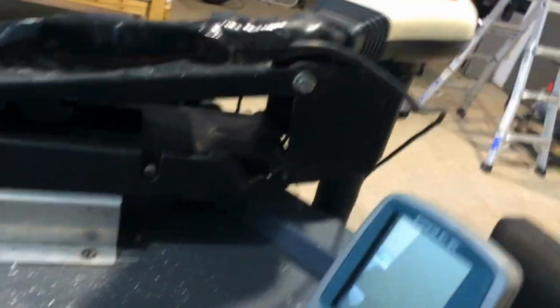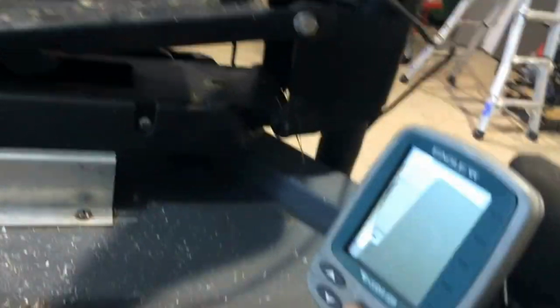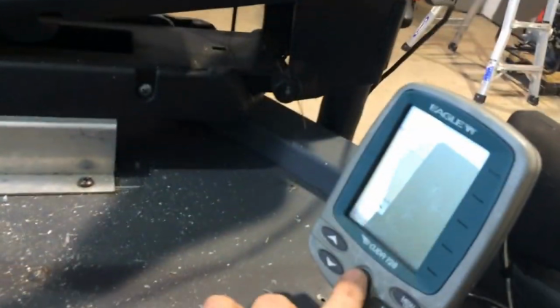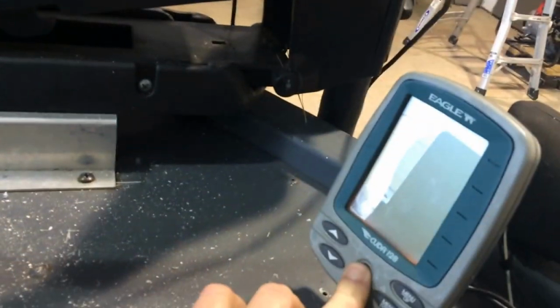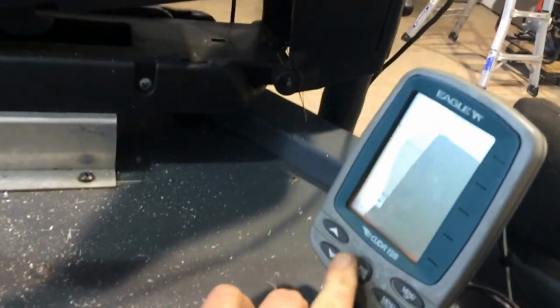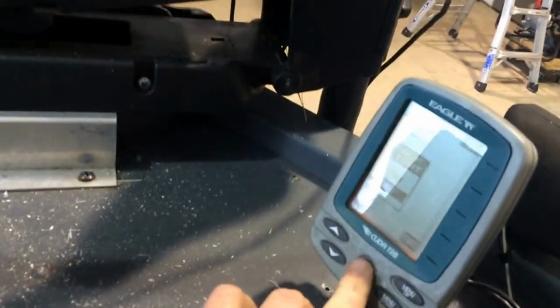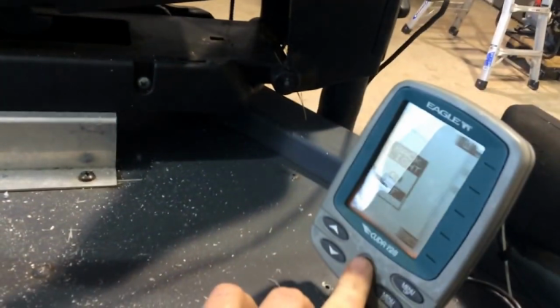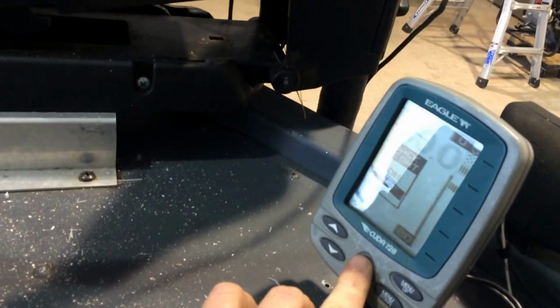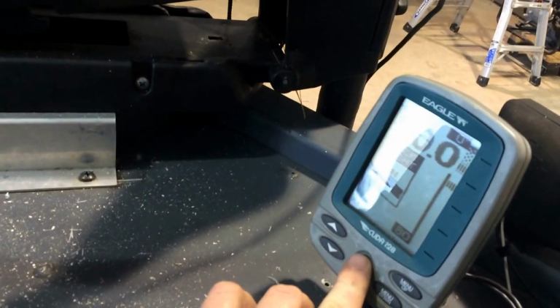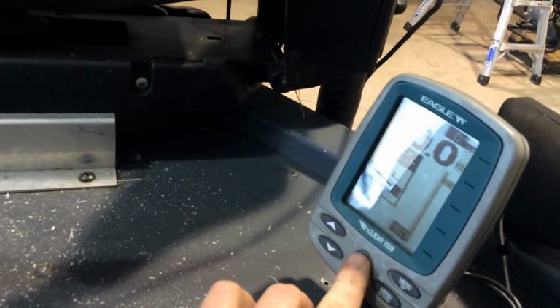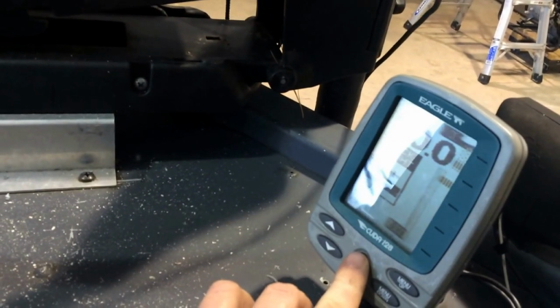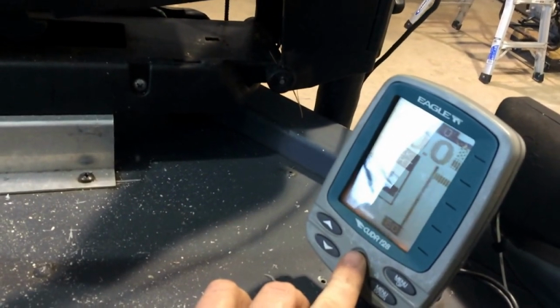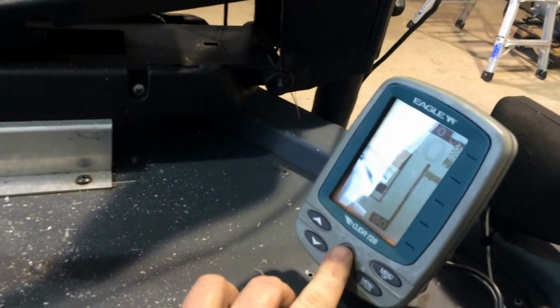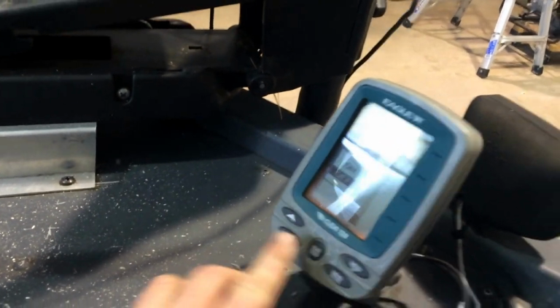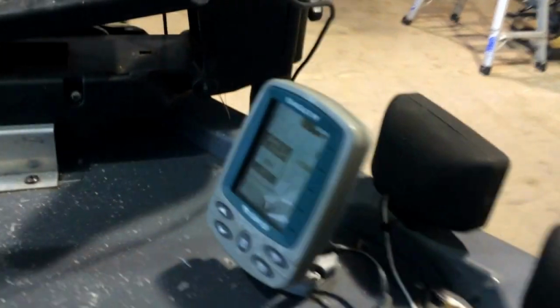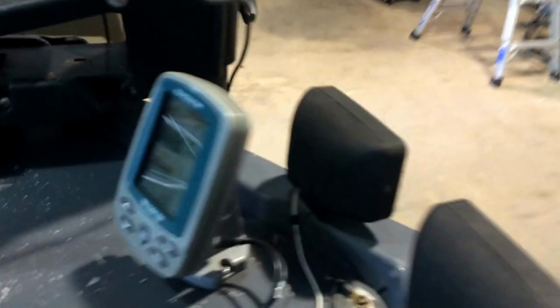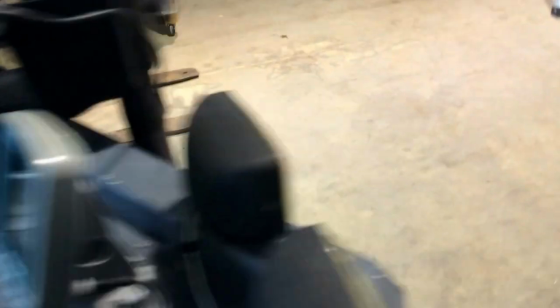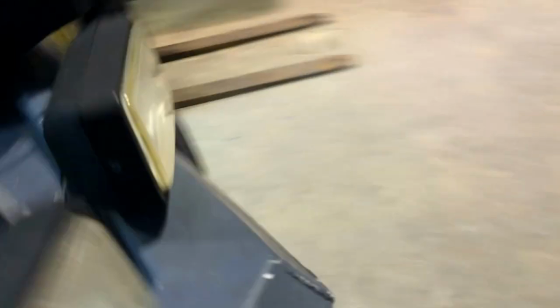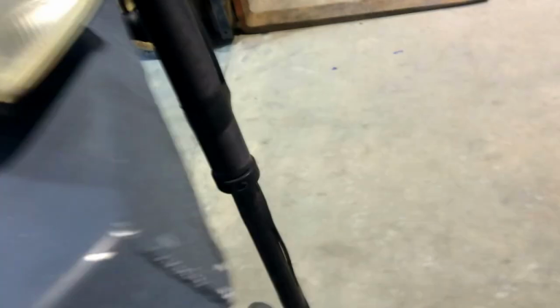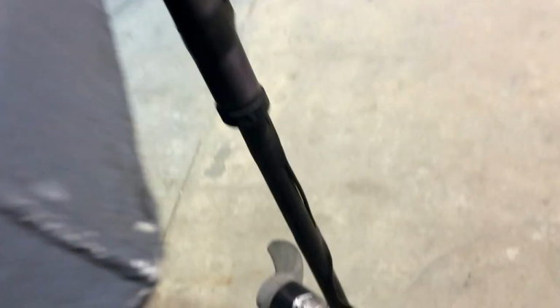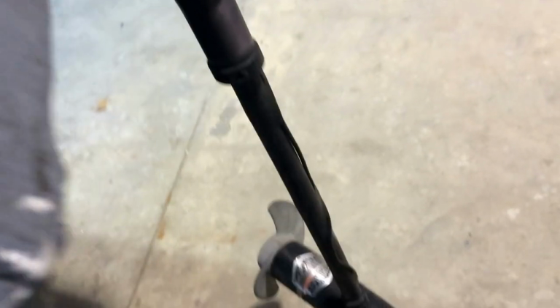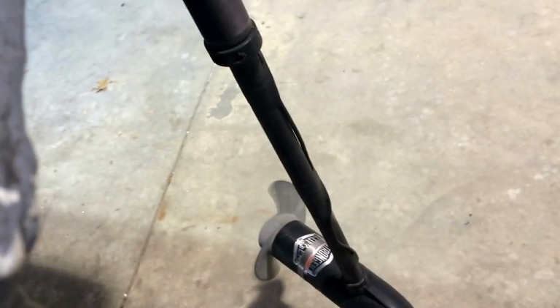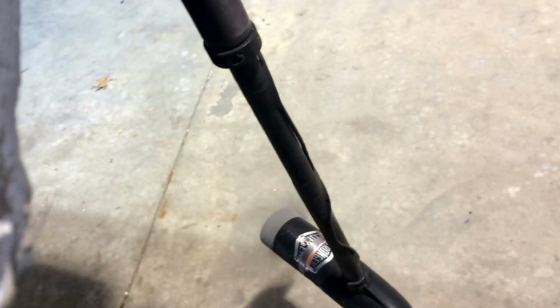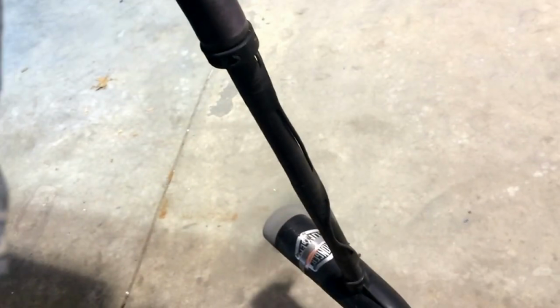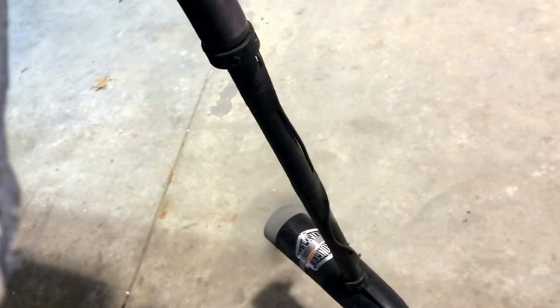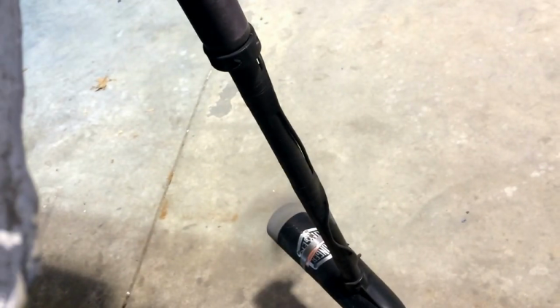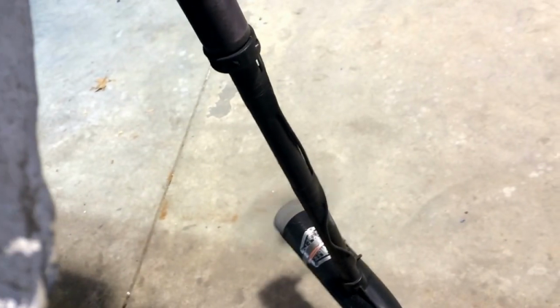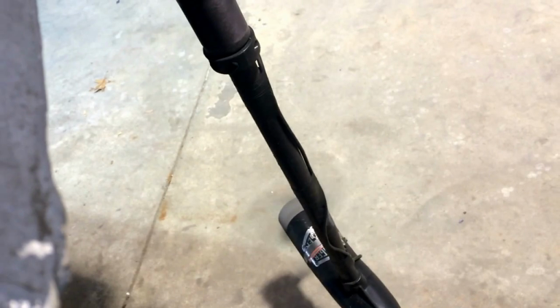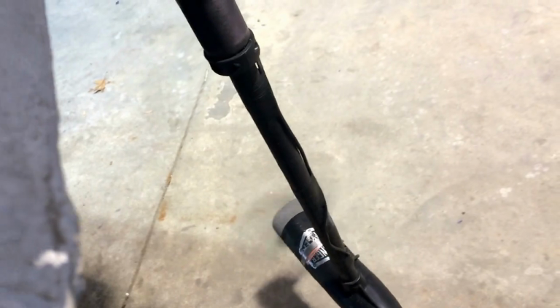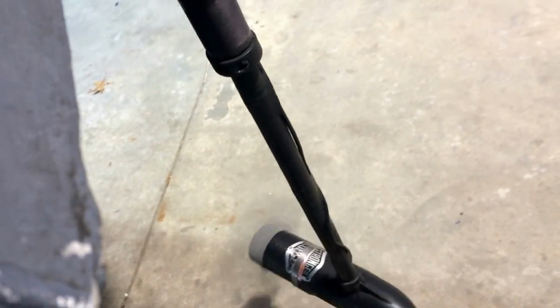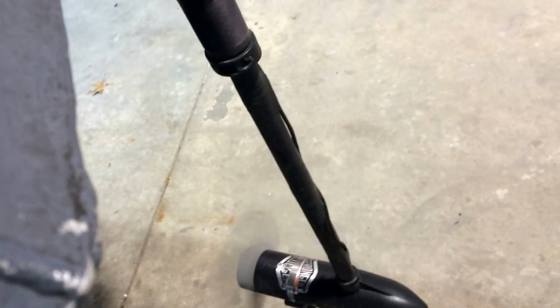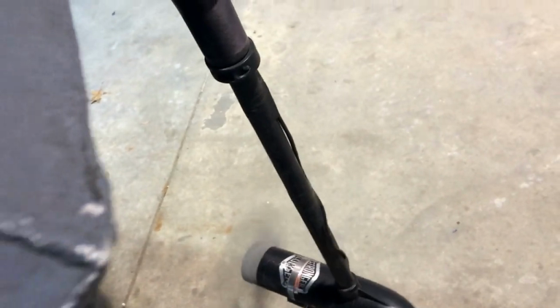Turn the graph on there. As you can see, the Minn Kota is working.